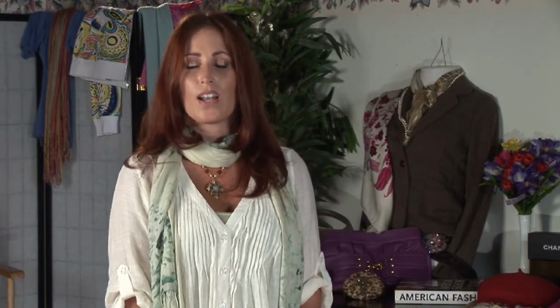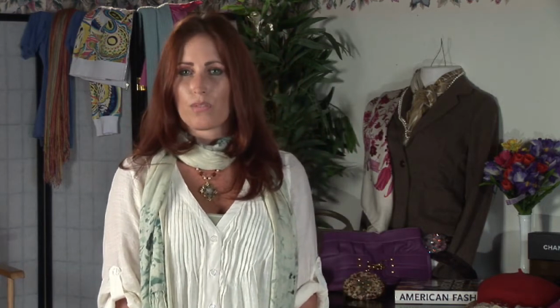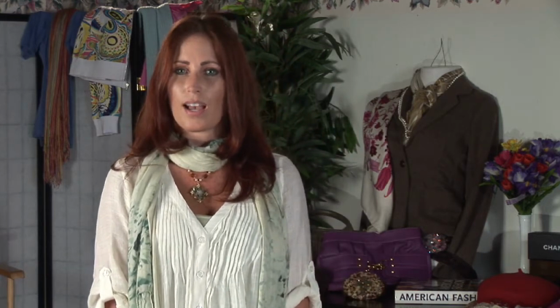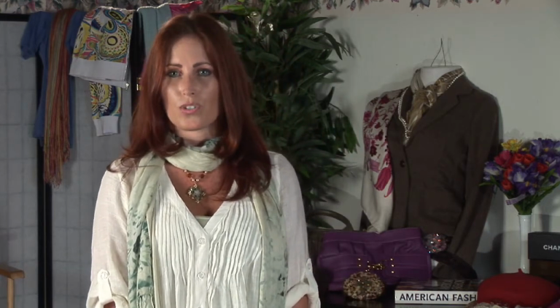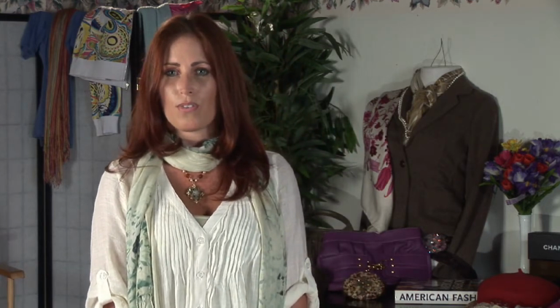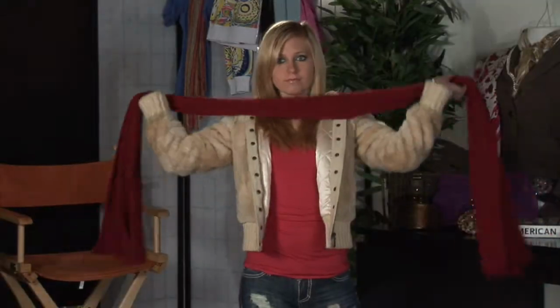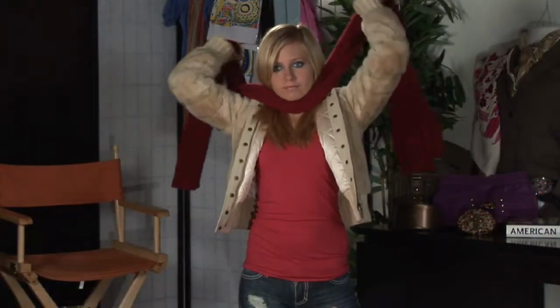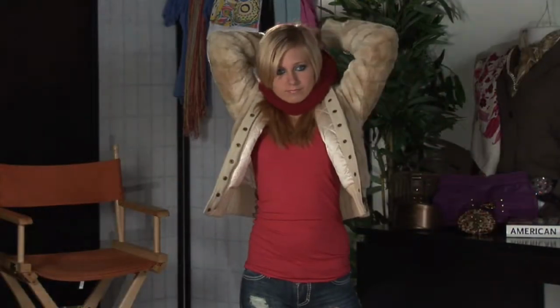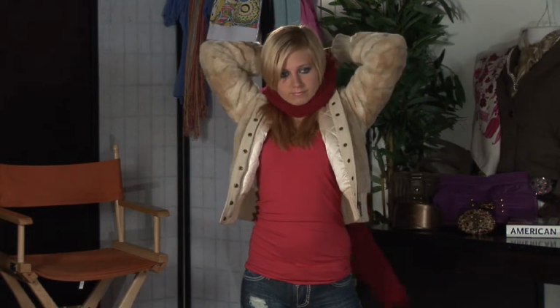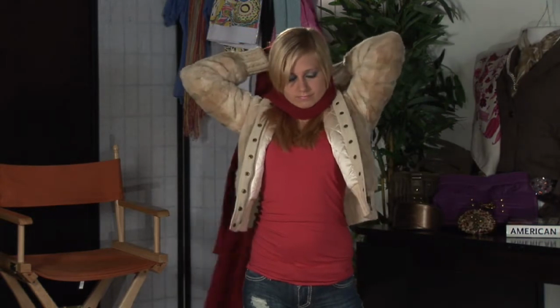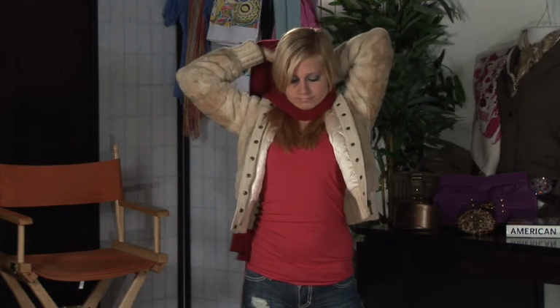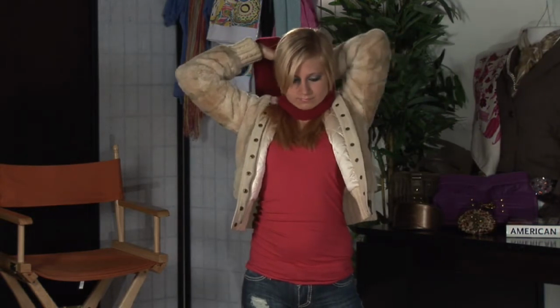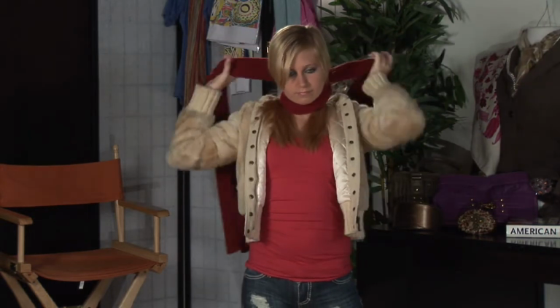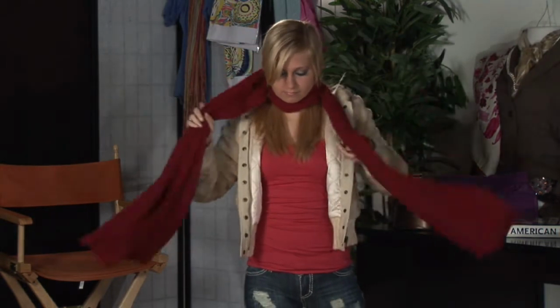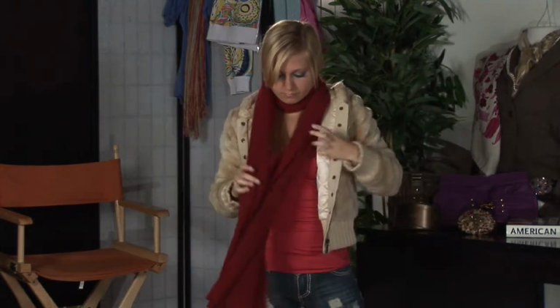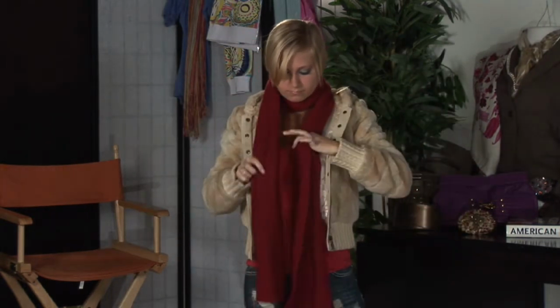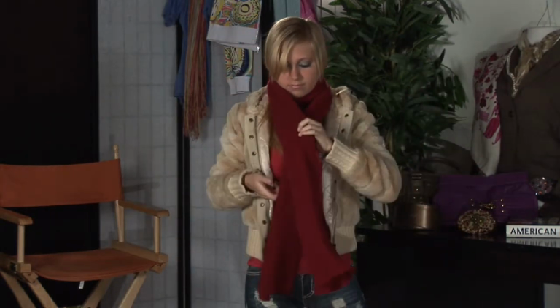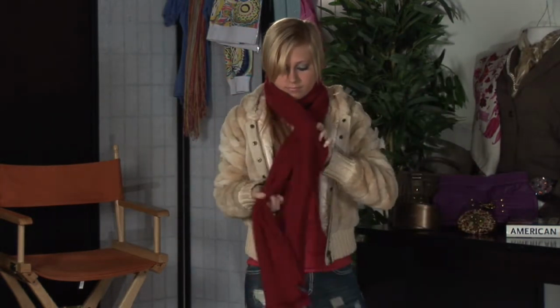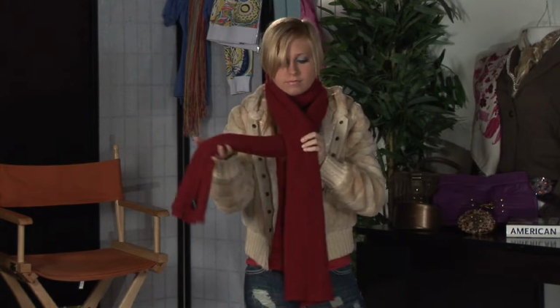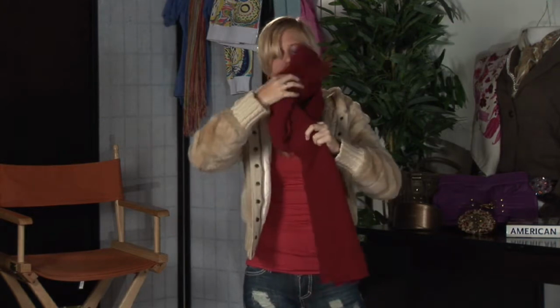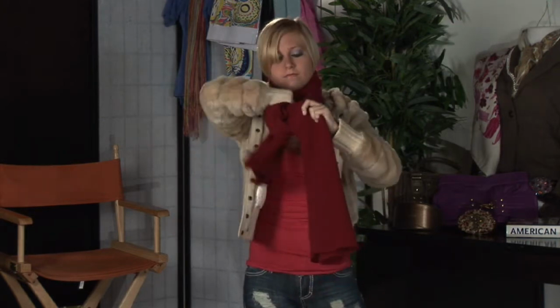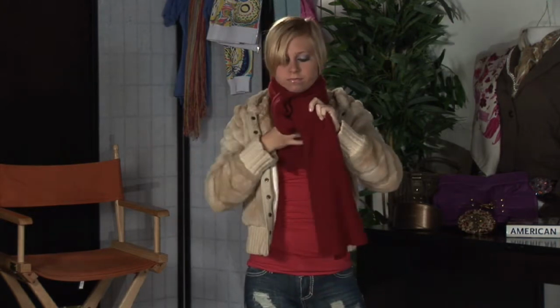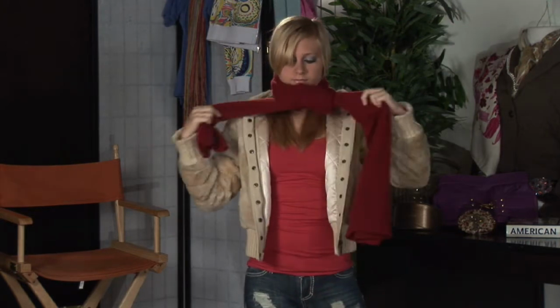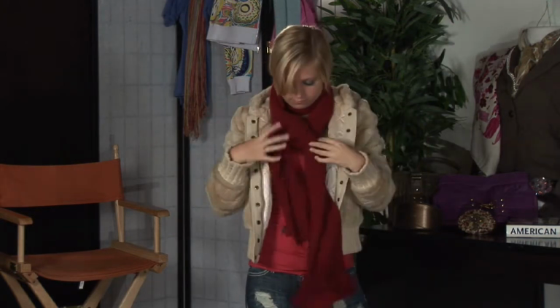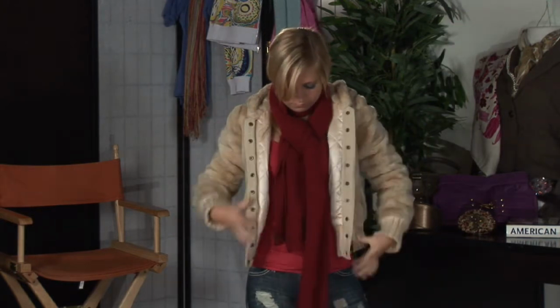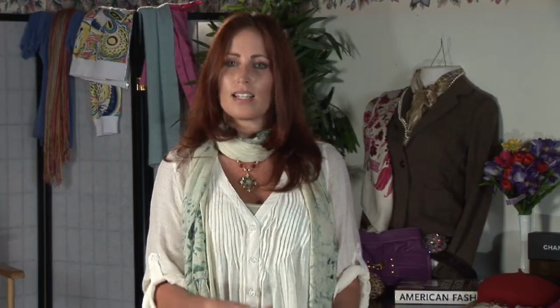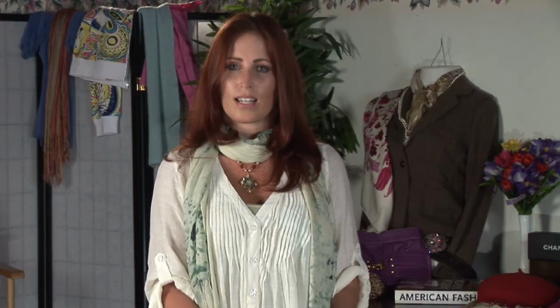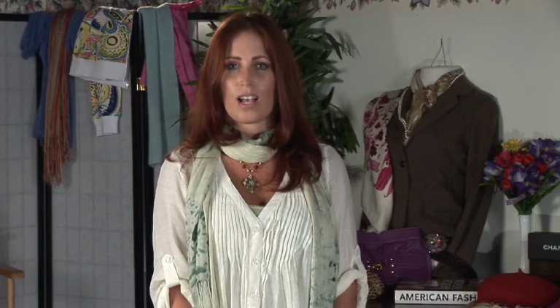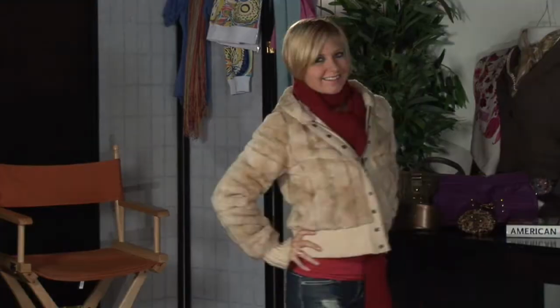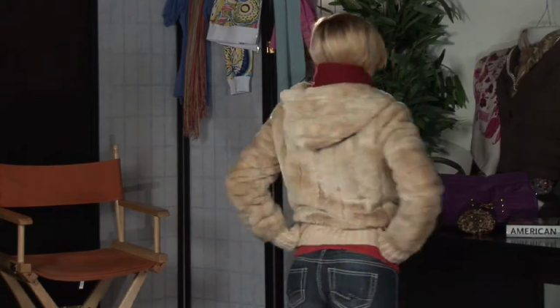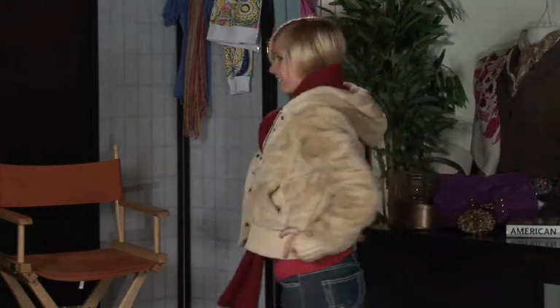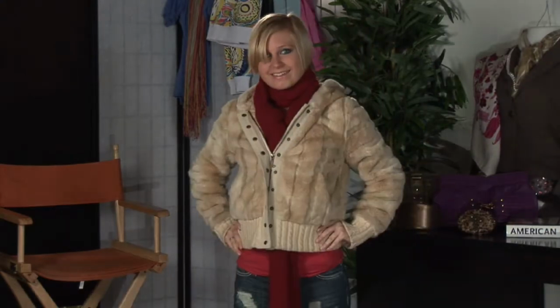Another way for you to tie a winter scarf is to take the scarf, hold it in front of your body, bring it around the front of your neck, bring it back around to the front, tie it in a knot, tuck it into your jacket, zip up, and you're nice and warm.